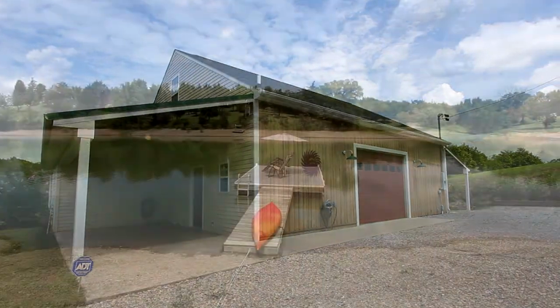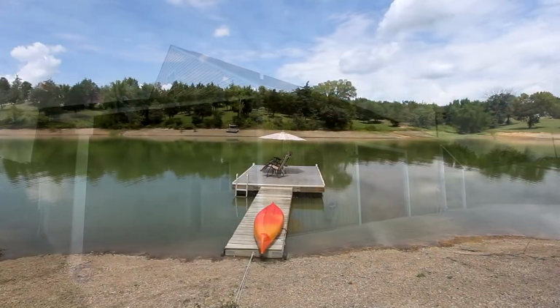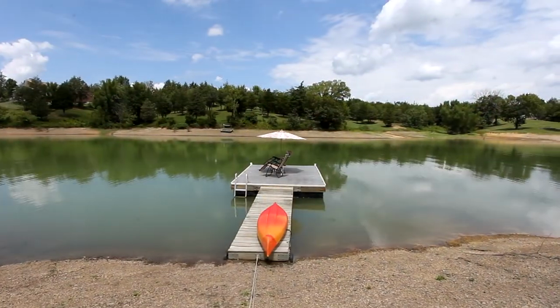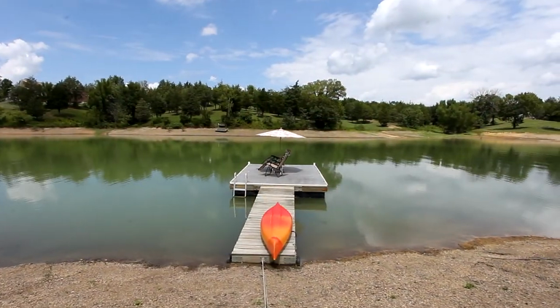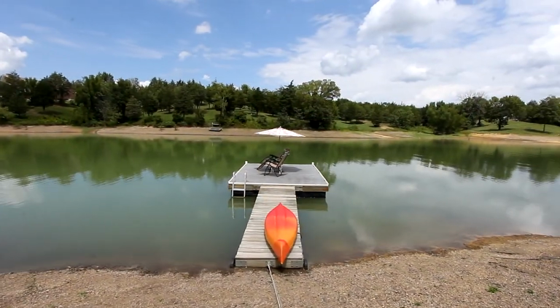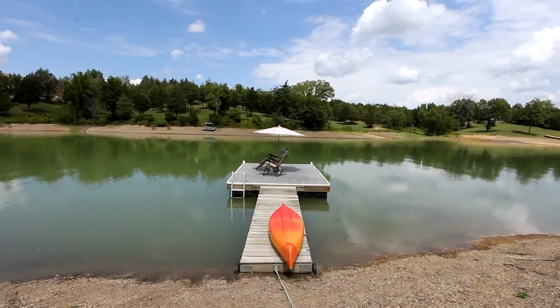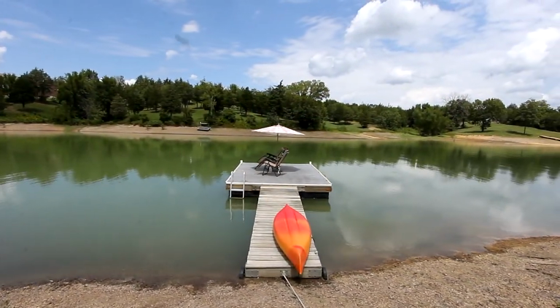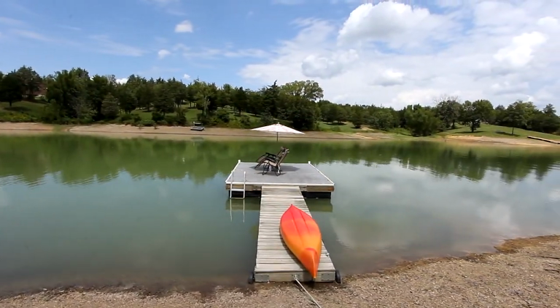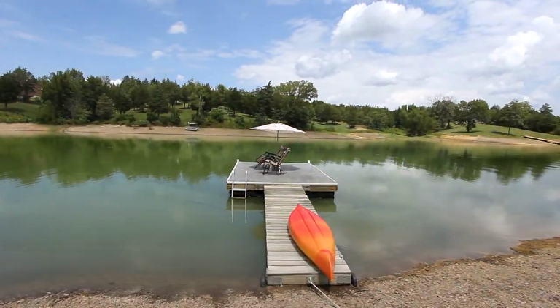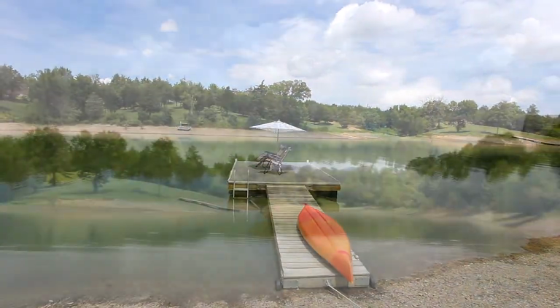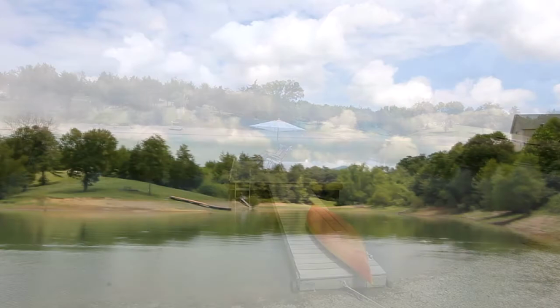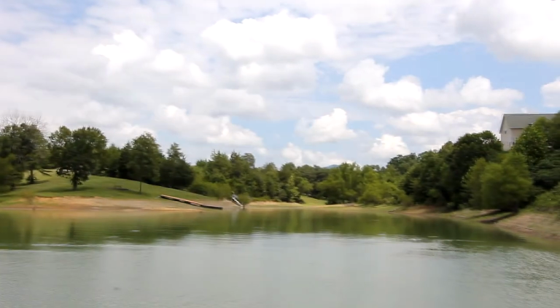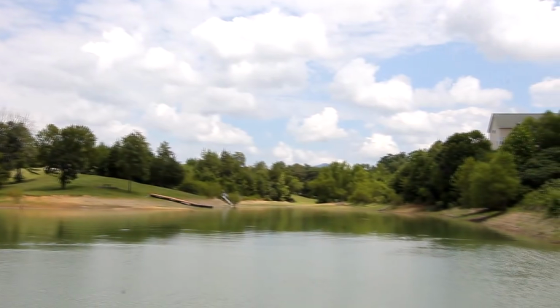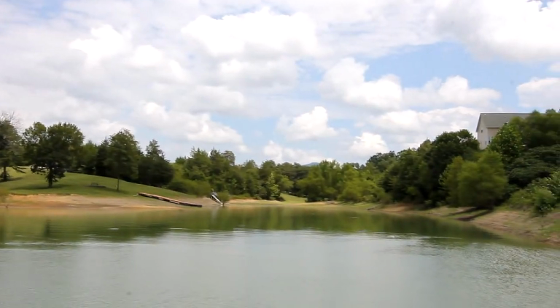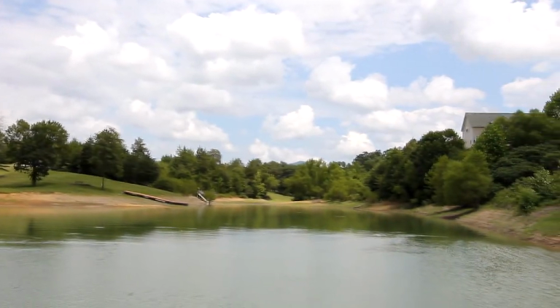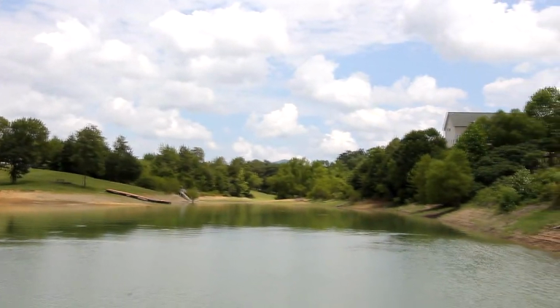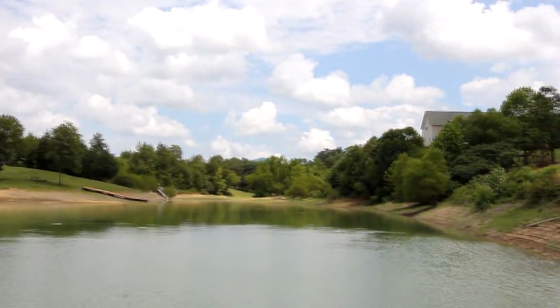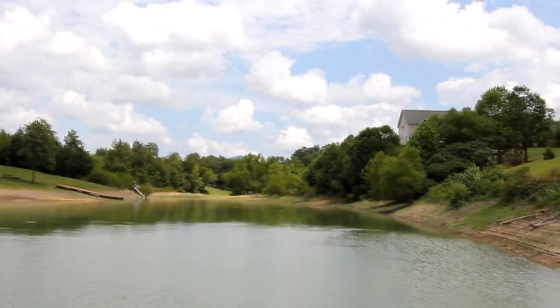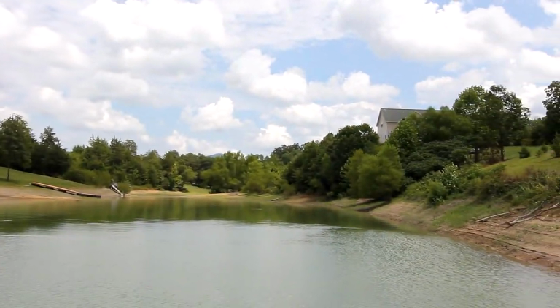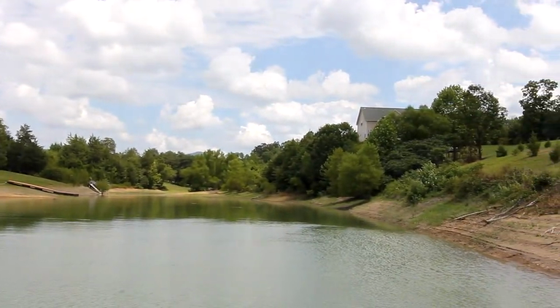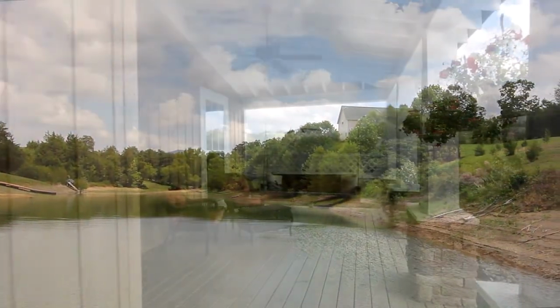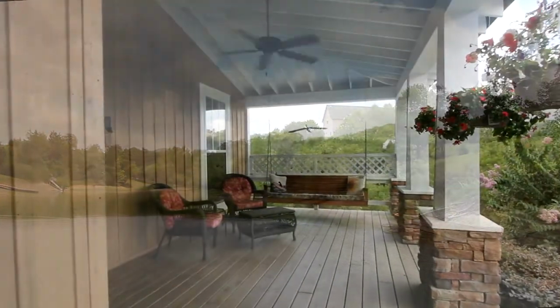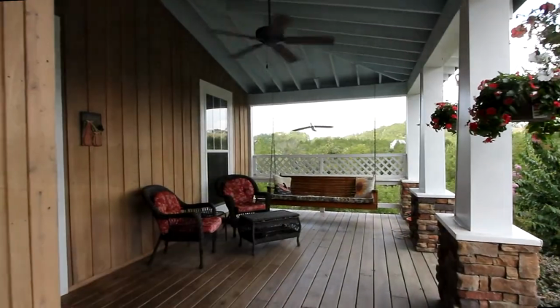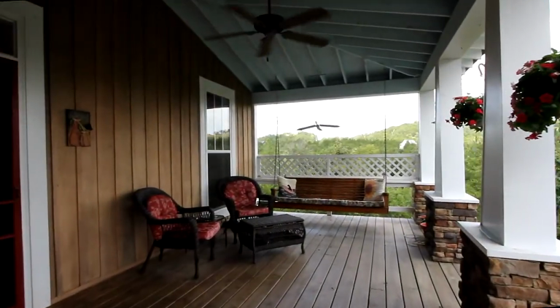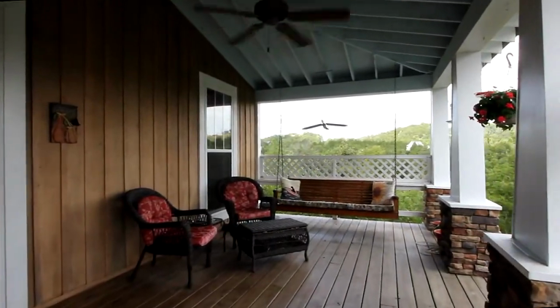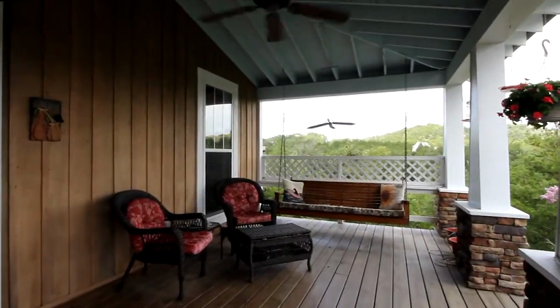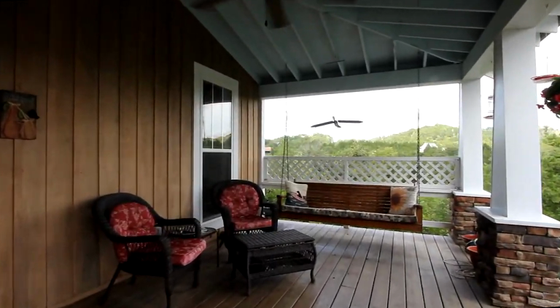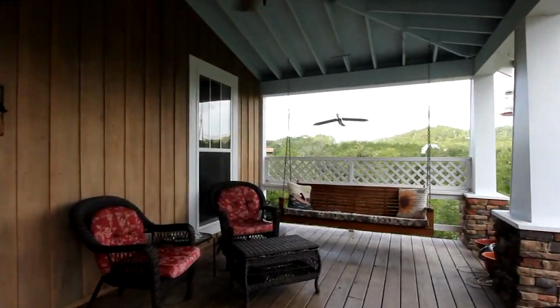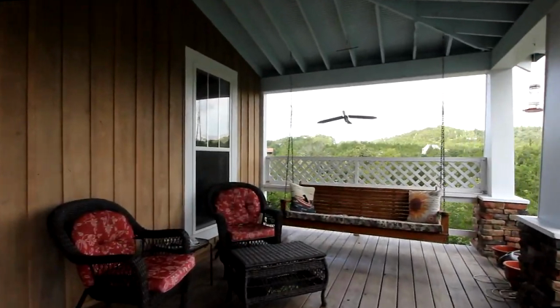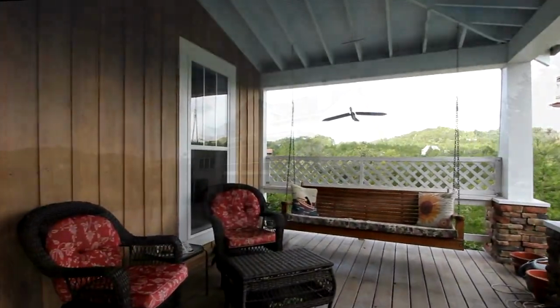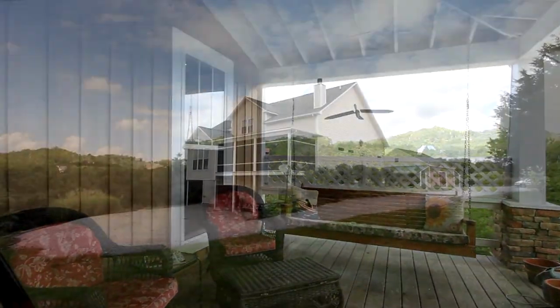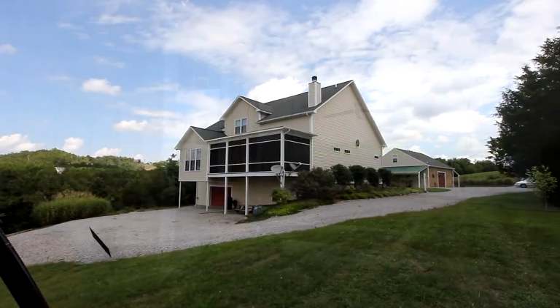Add 1,000 feet of lake frontage with your own personal dock, and the possibilities of many years of quiet, blissful lake living are much closer. You must see 2060 Dickey School Road in Dandridge to fully appreciate it.